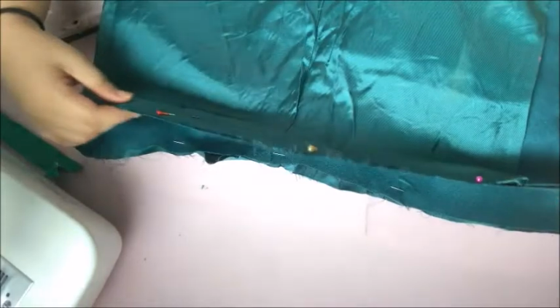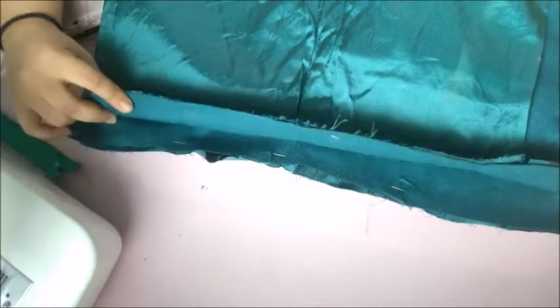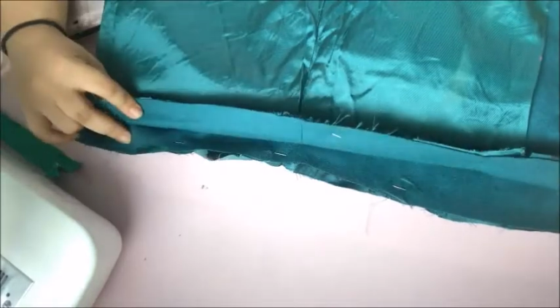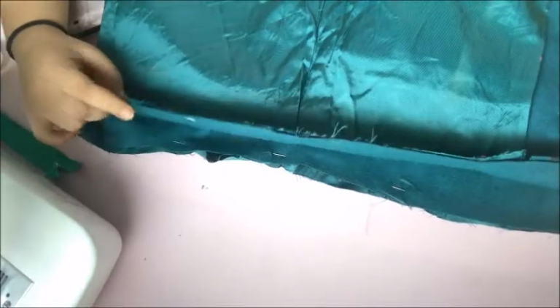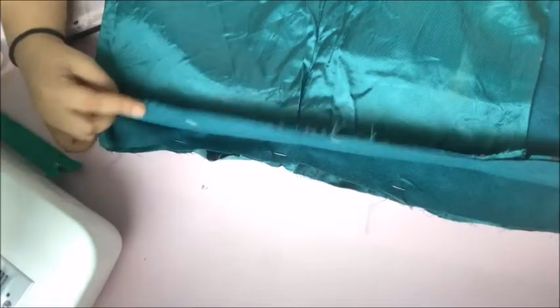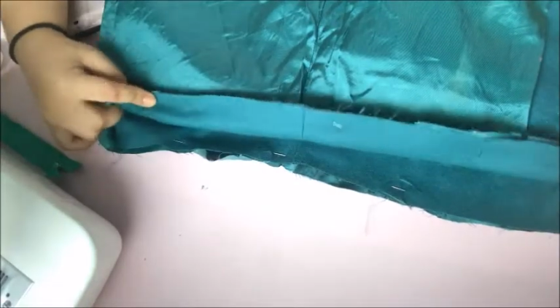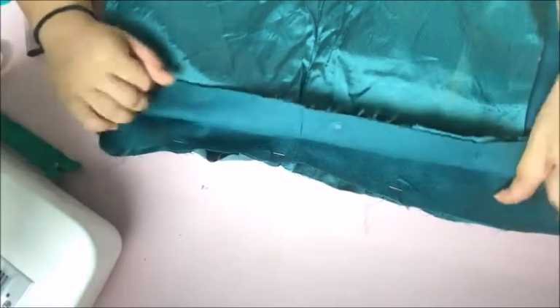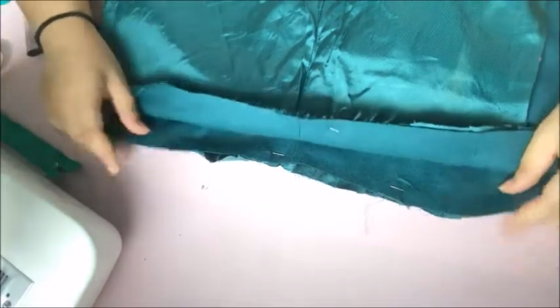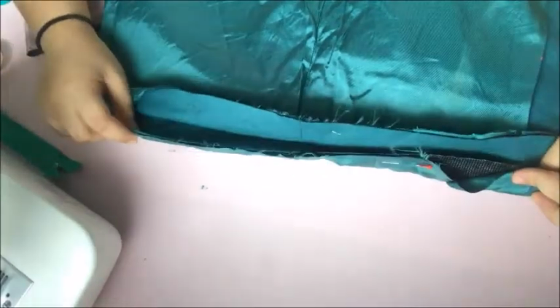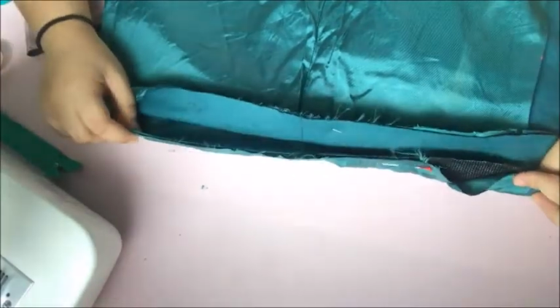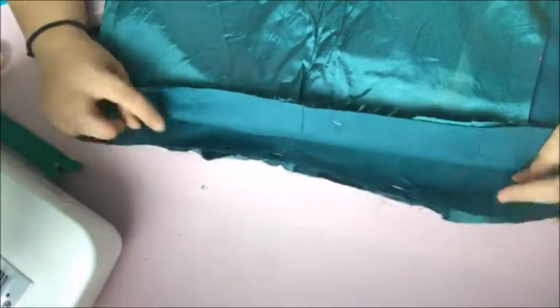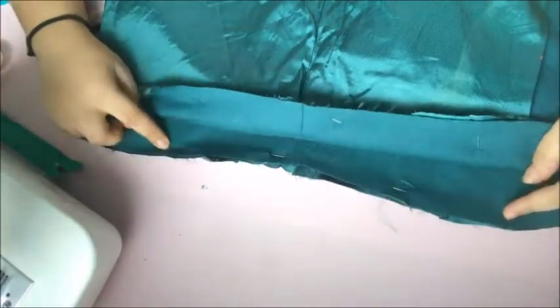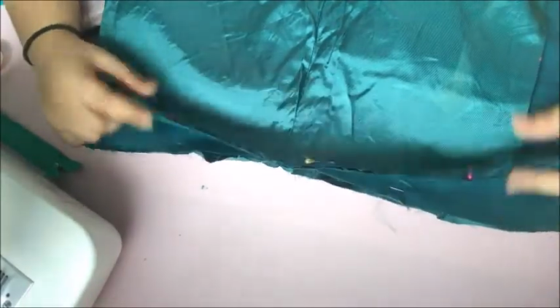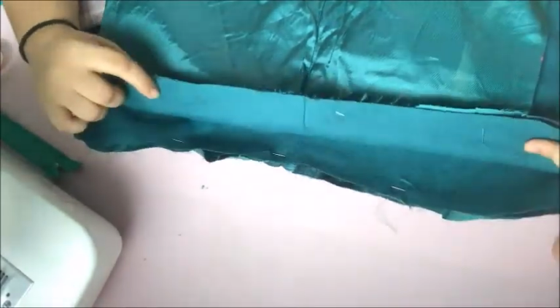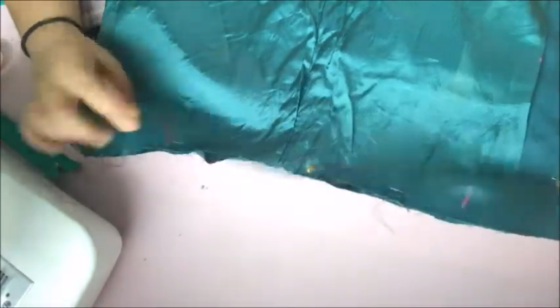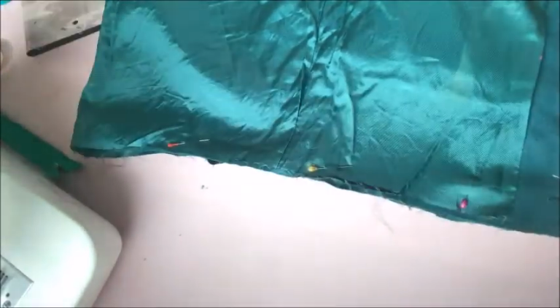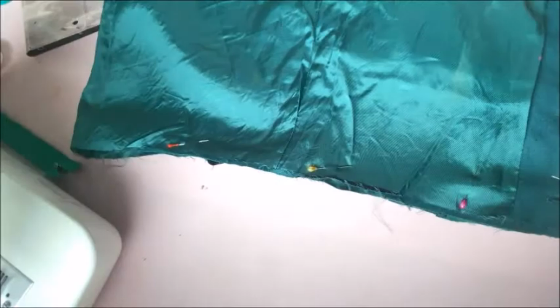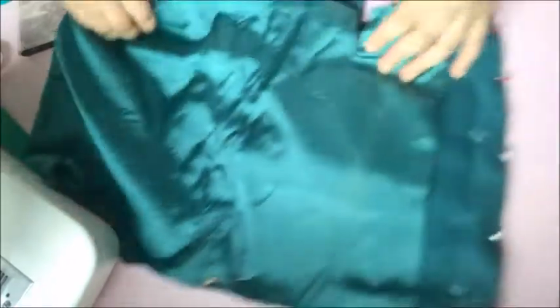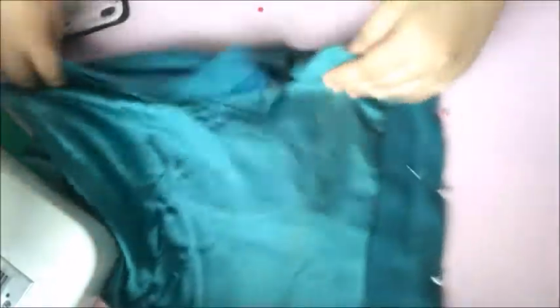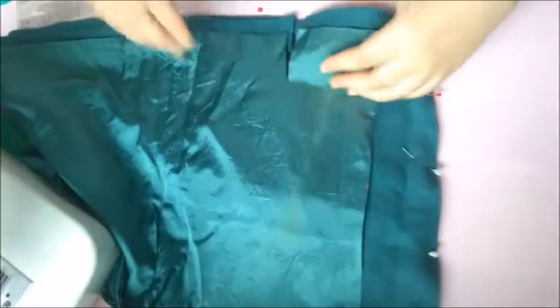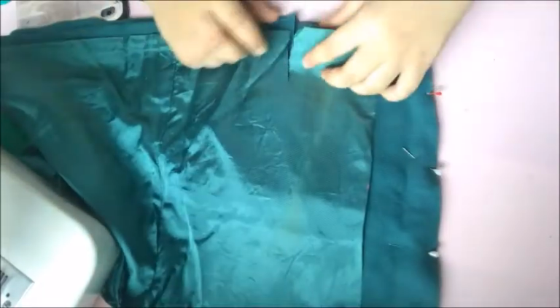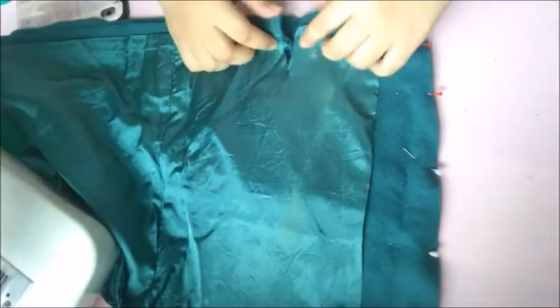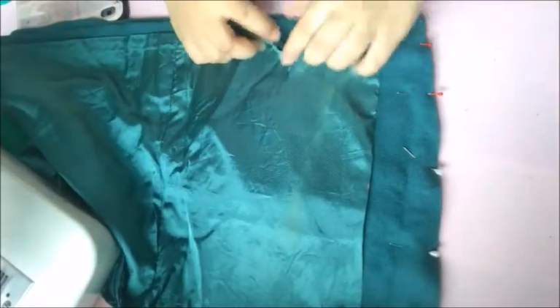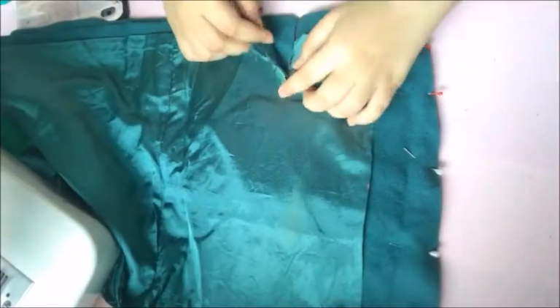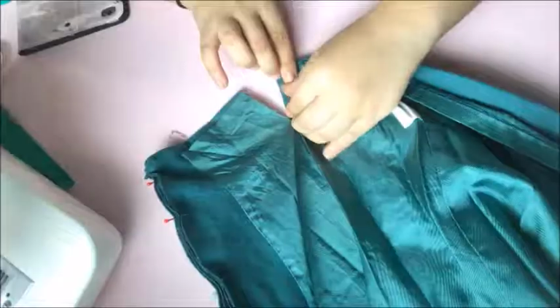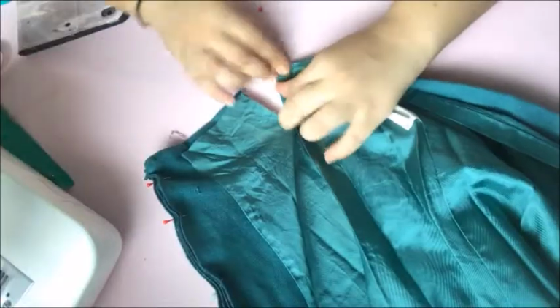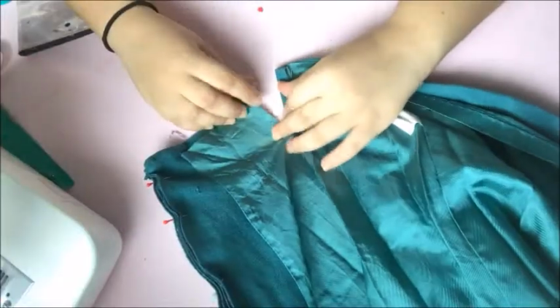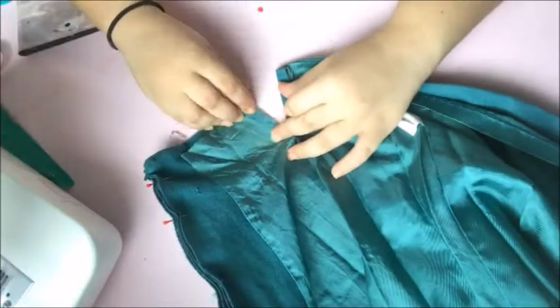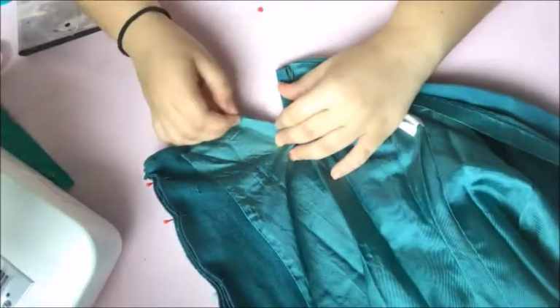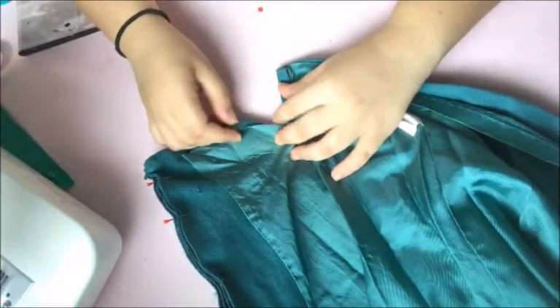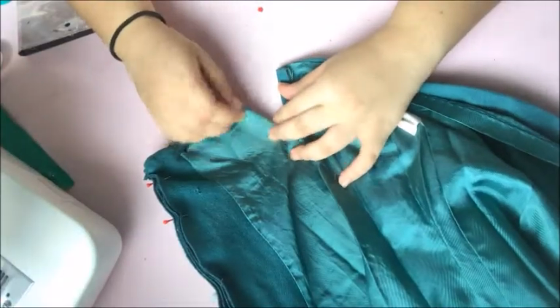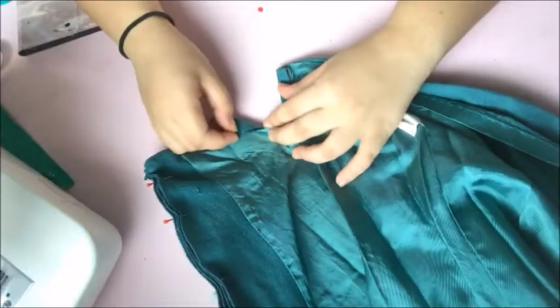We're going to sew it with 2 folds so it won't fray, and then sew the slit — it's going to look like that. Ta-da!